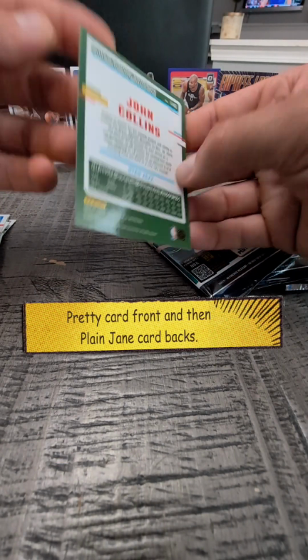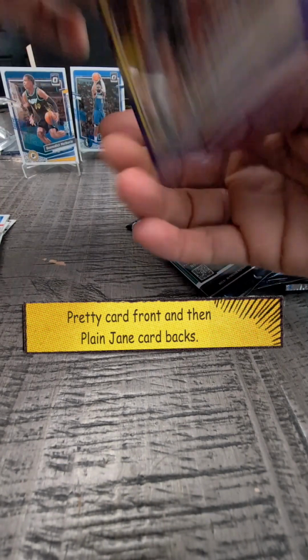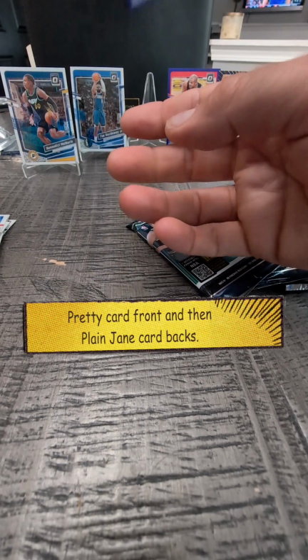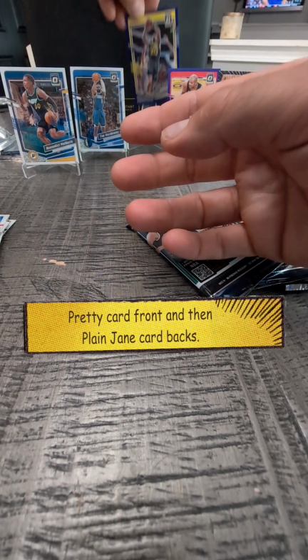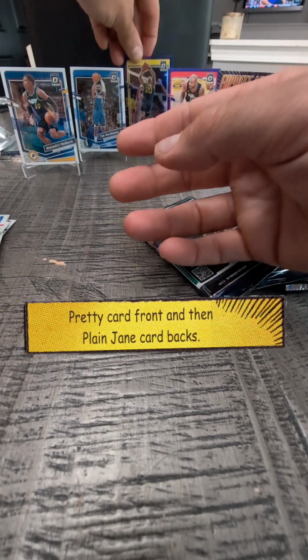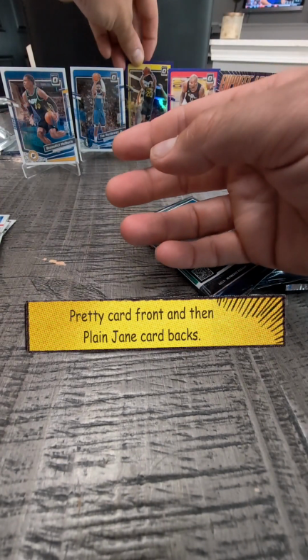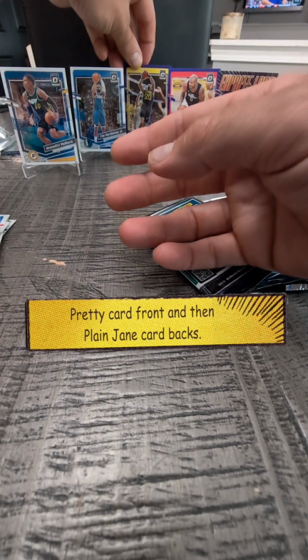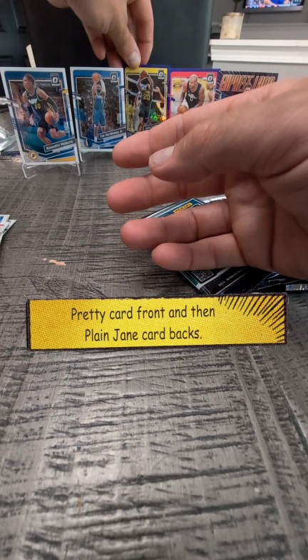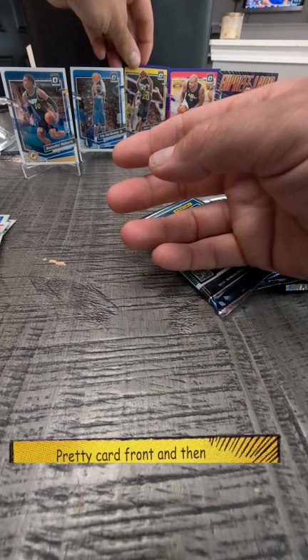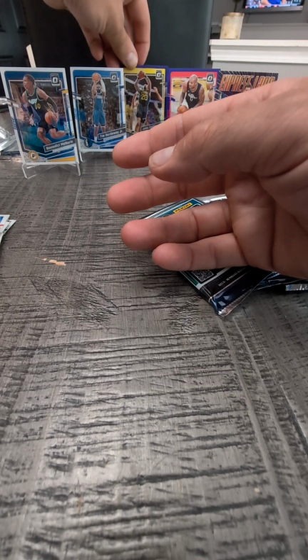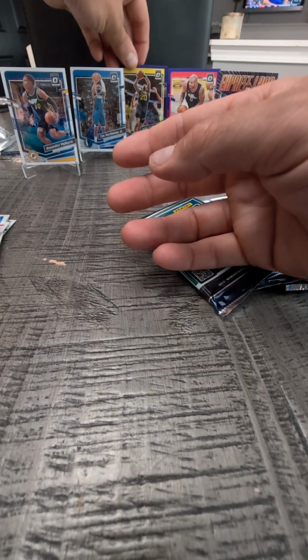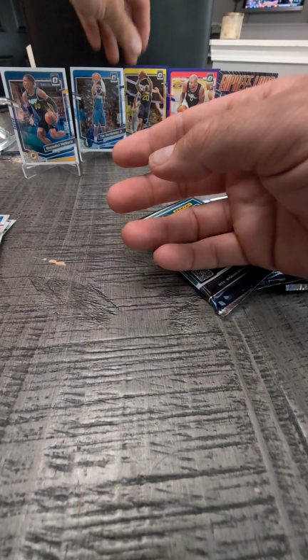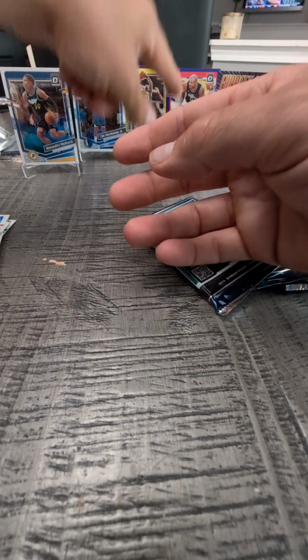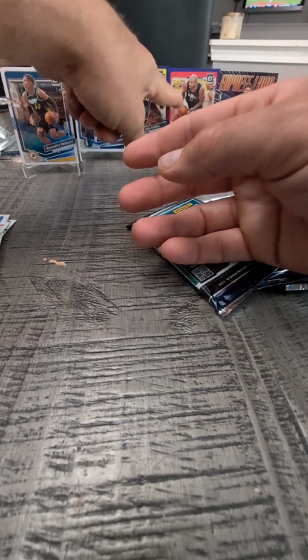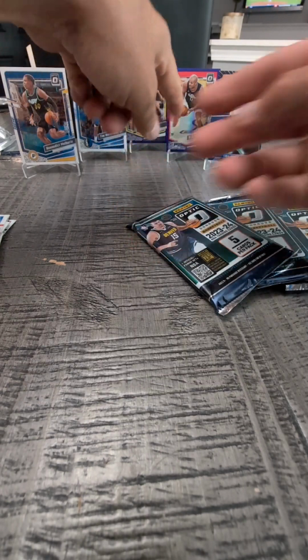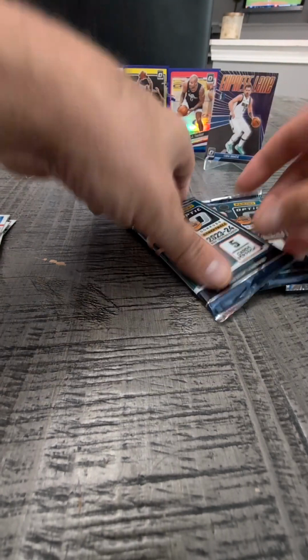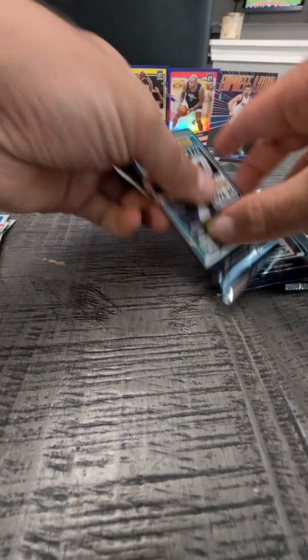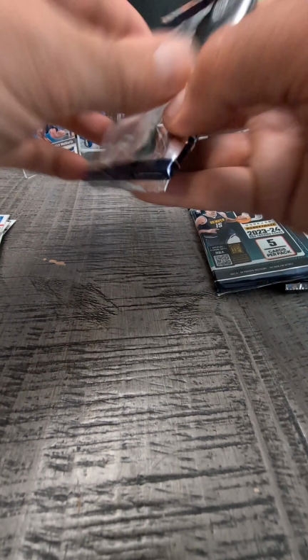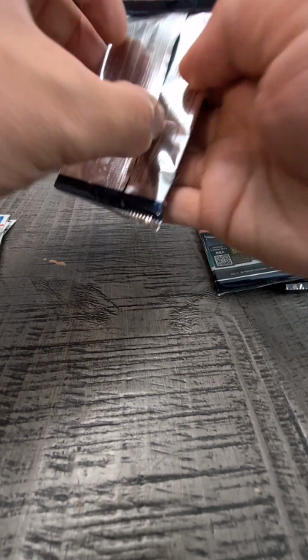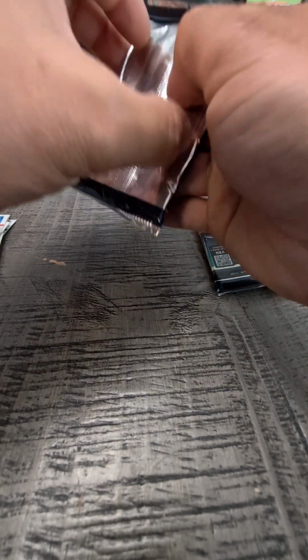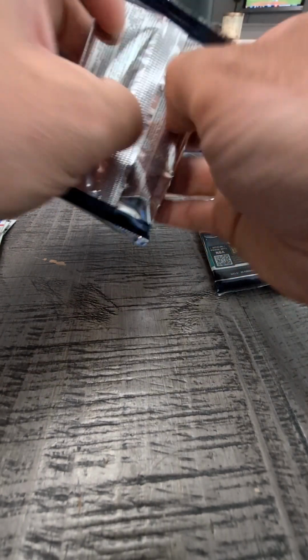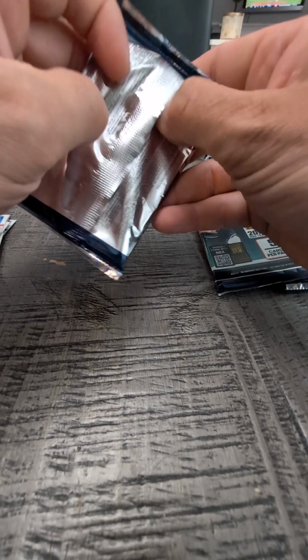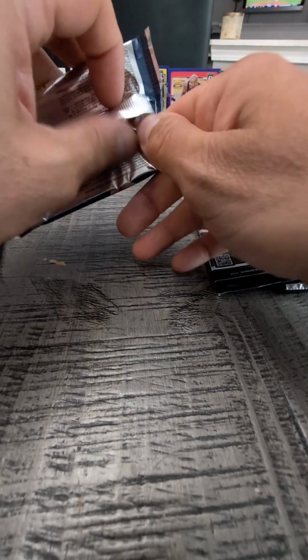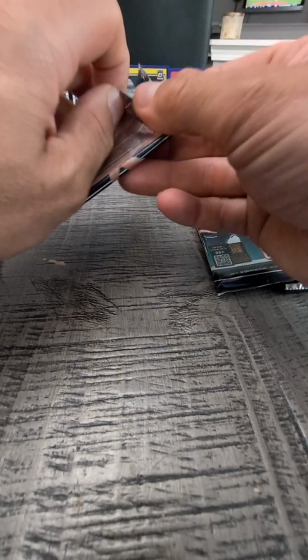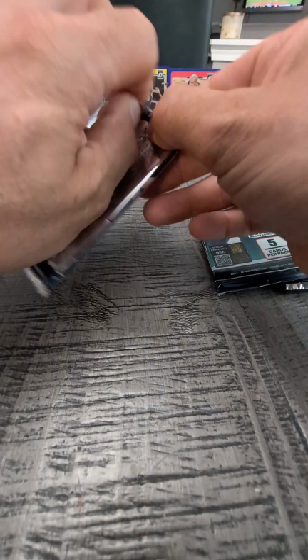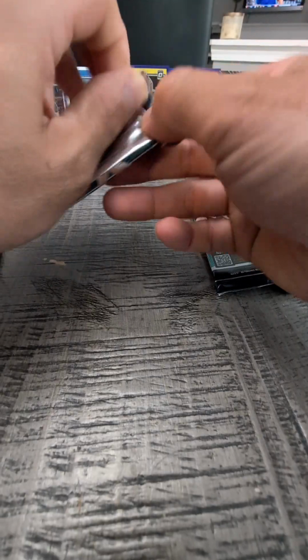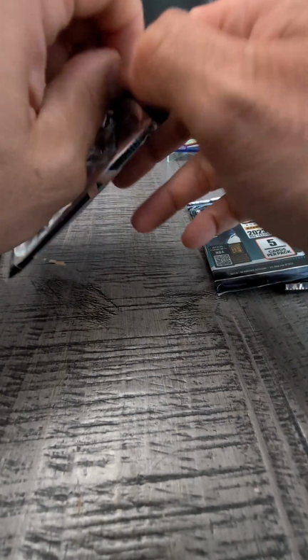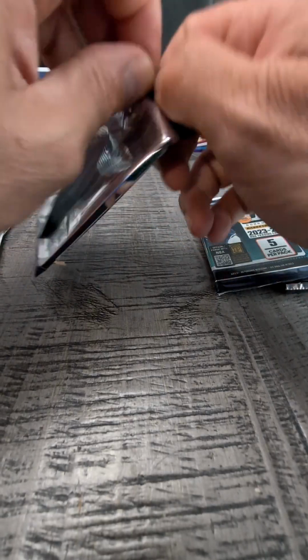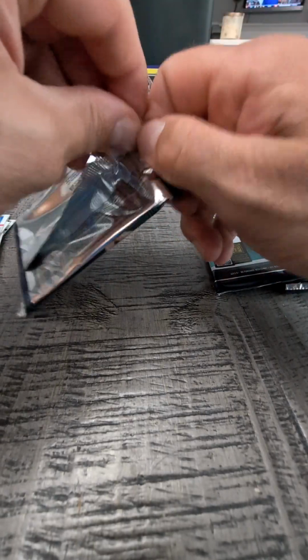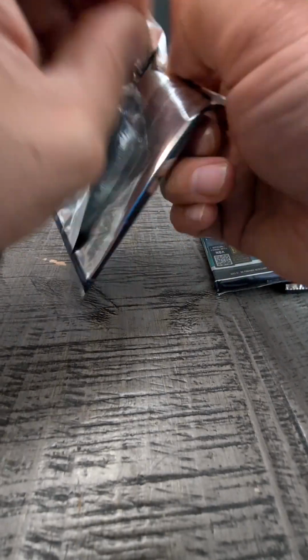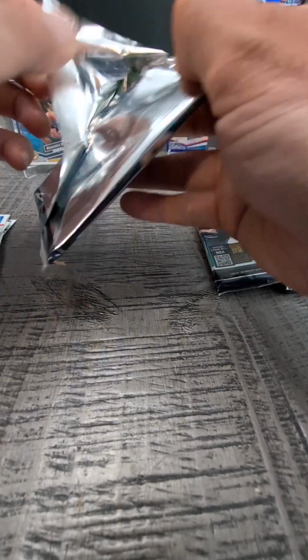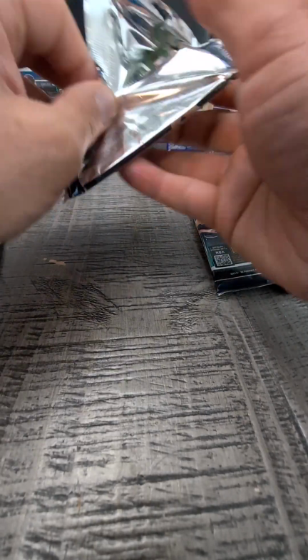I don't know everything about Optic — I'm going to have to see what kind of parallel it is. Looks like the same one as that other card. Alright, cool. Quit rambling, let's go. Really nice looking card.